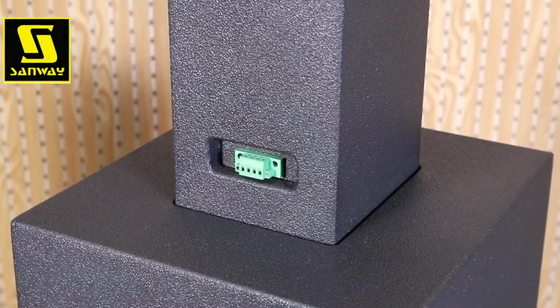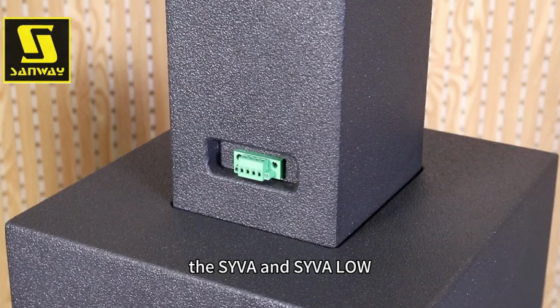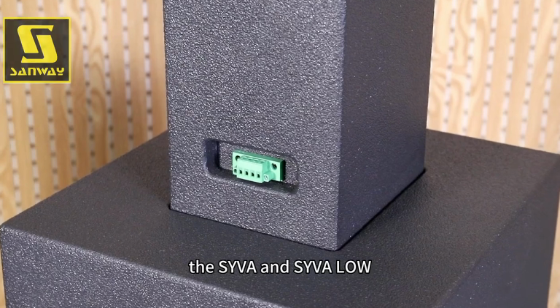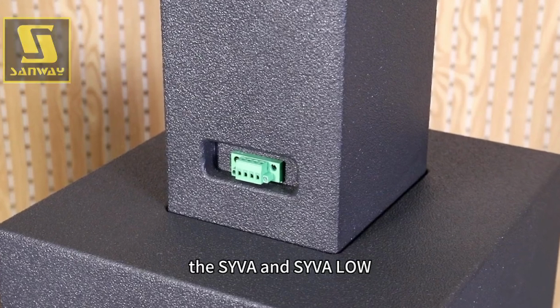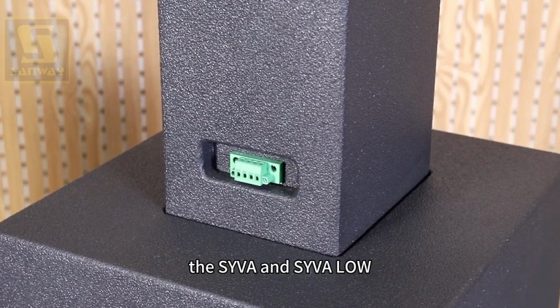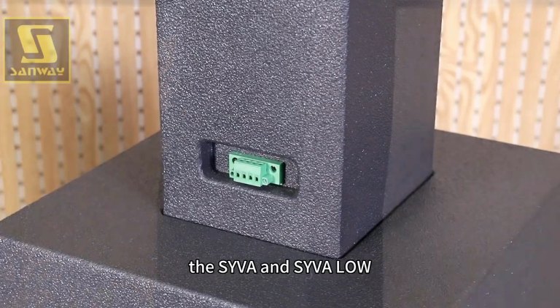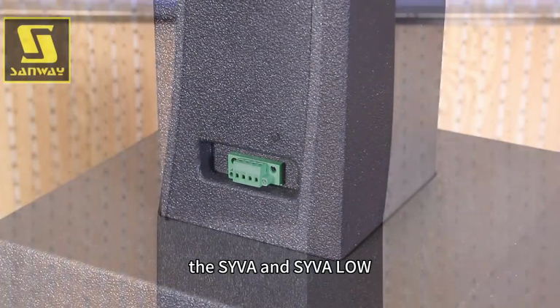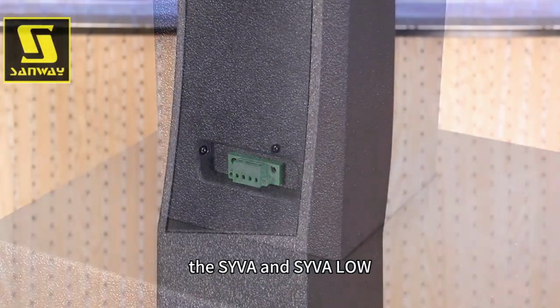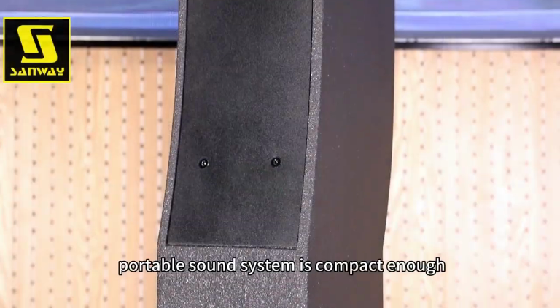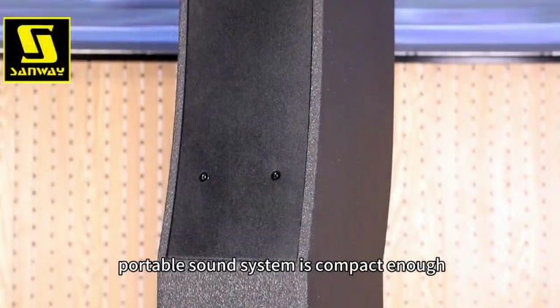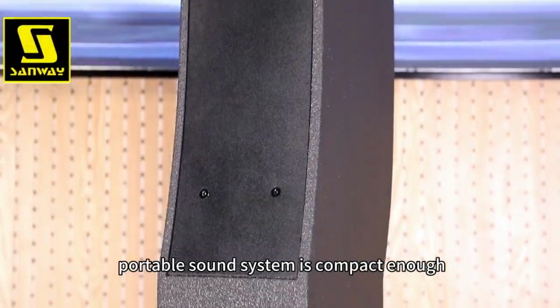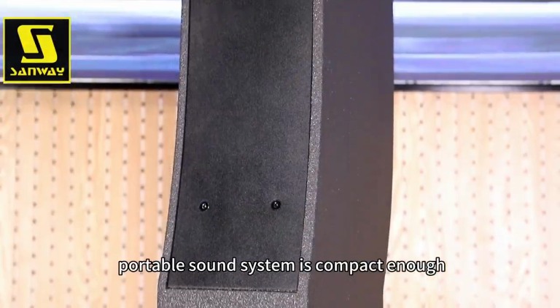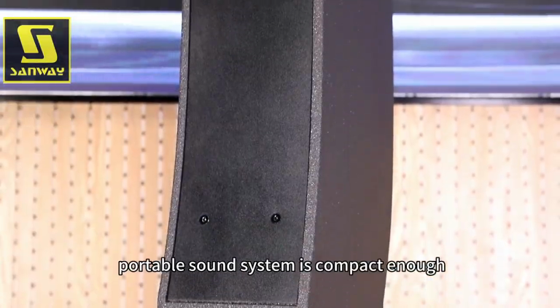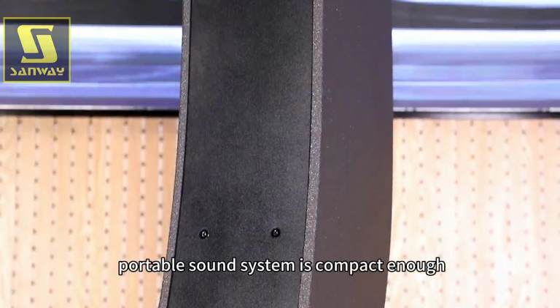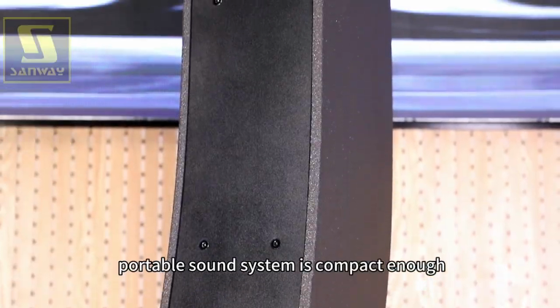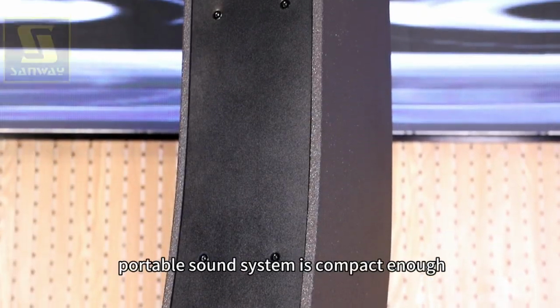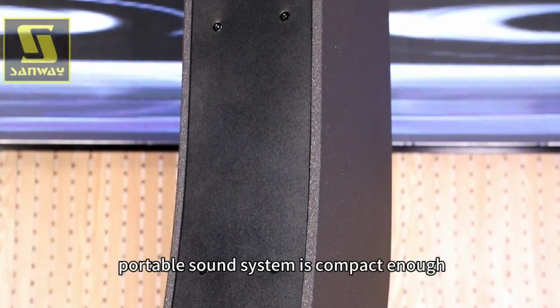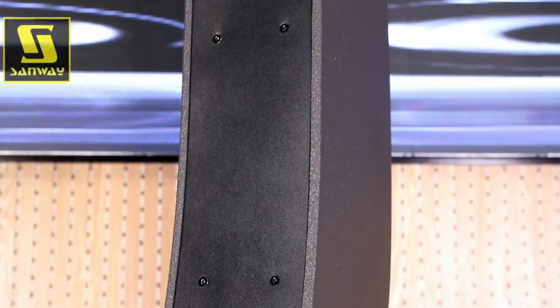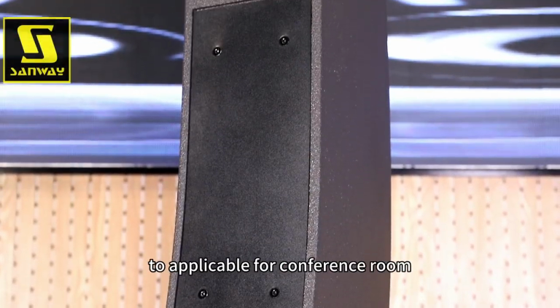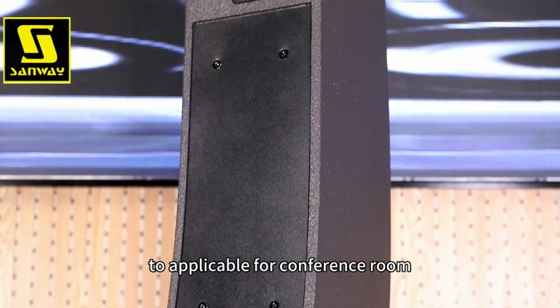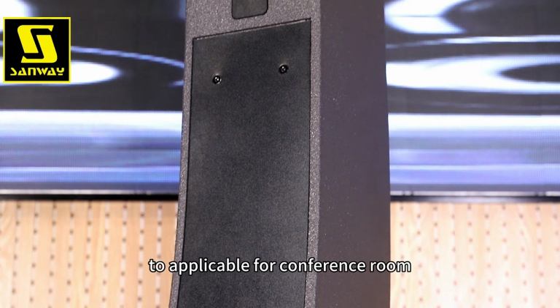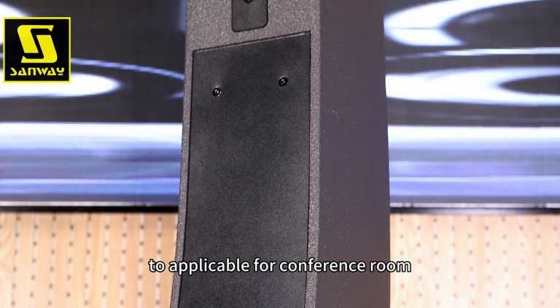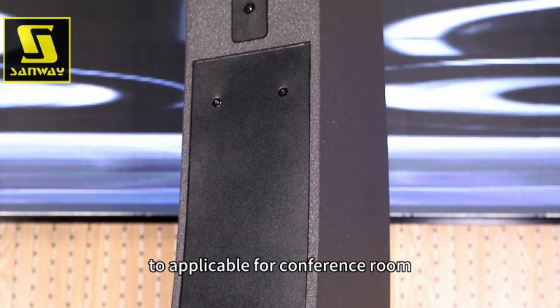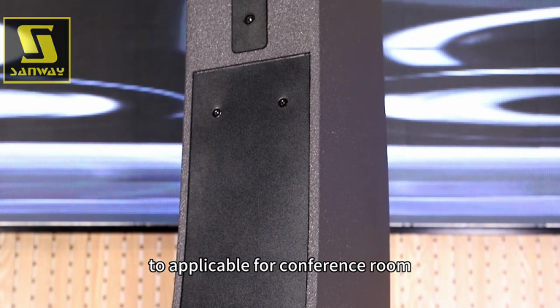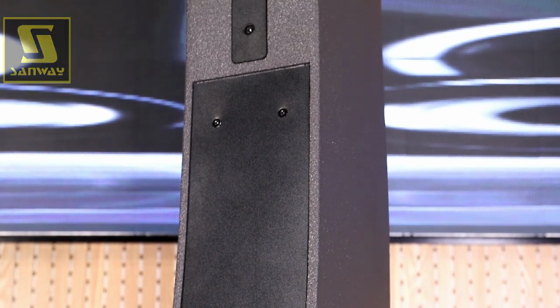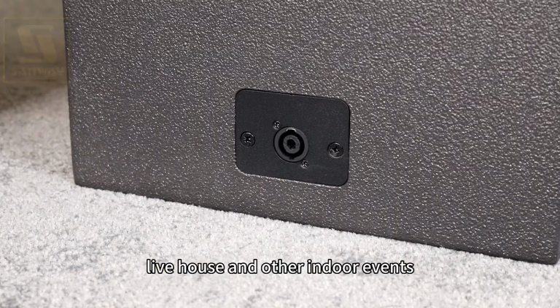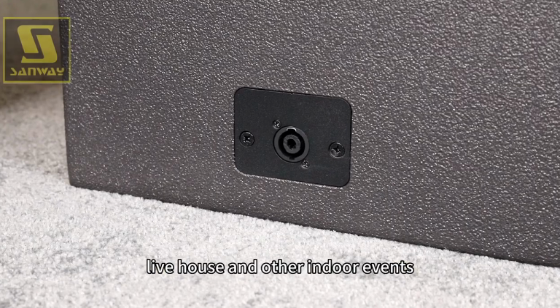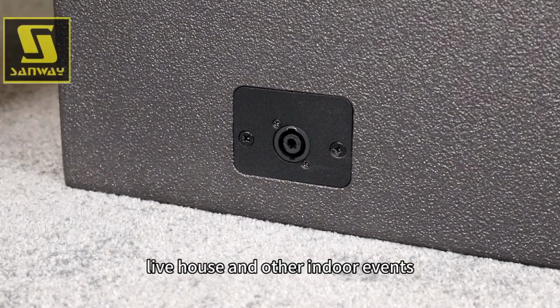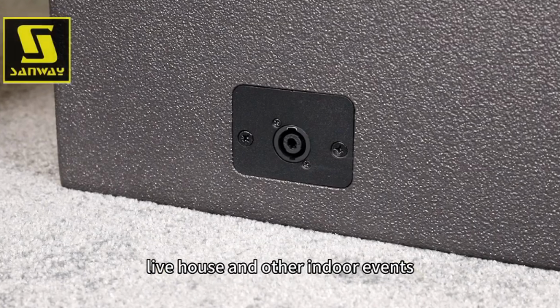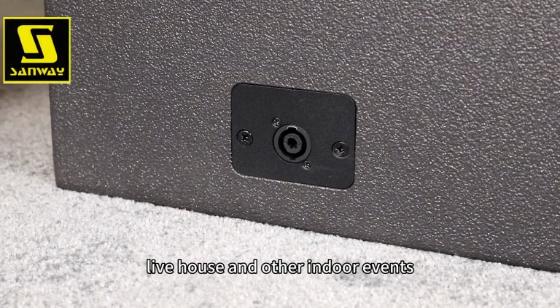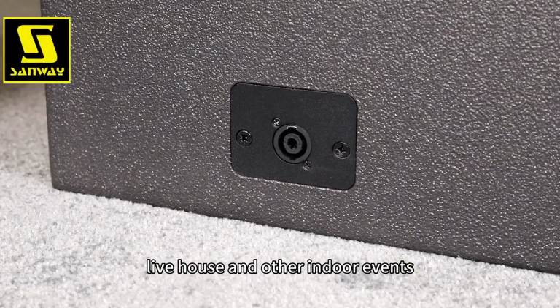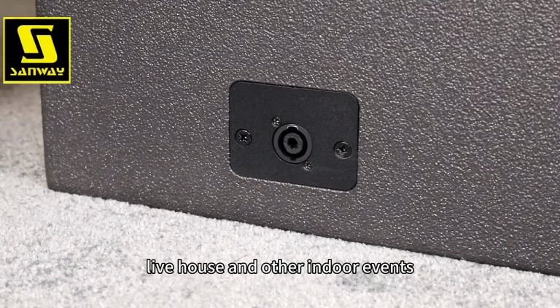the SYVA and SYVA Low portable sound system is compact enough to be applicable for conference rooms, live houses, and other indoor events.